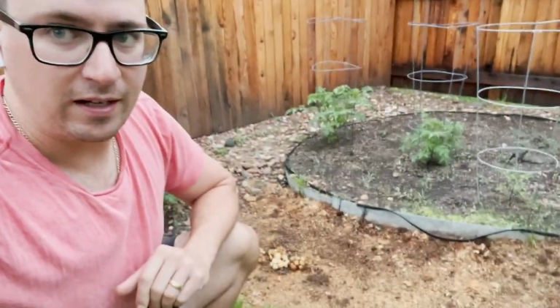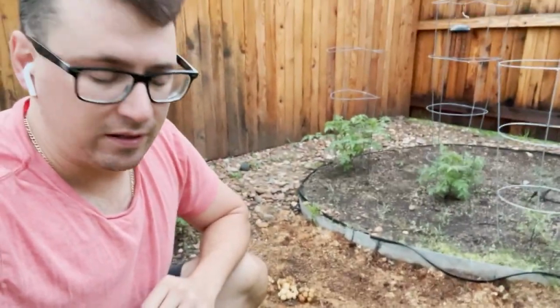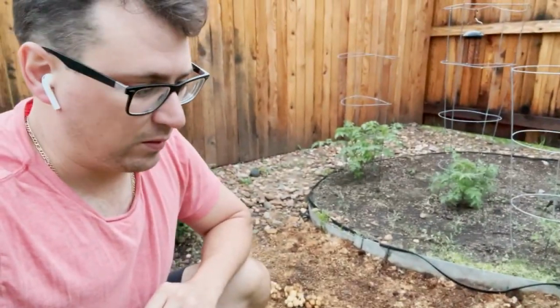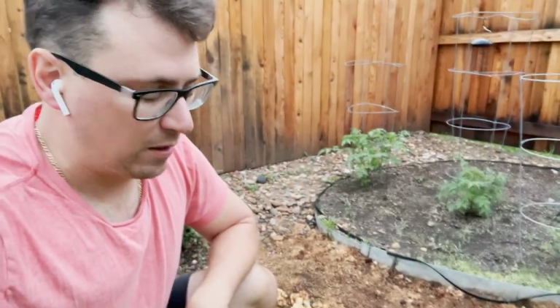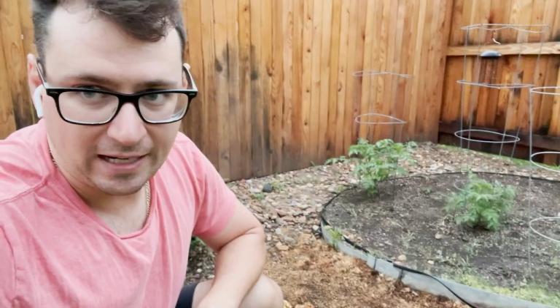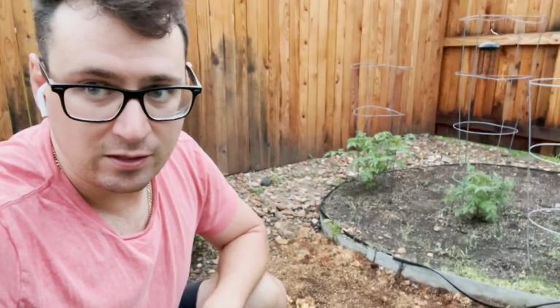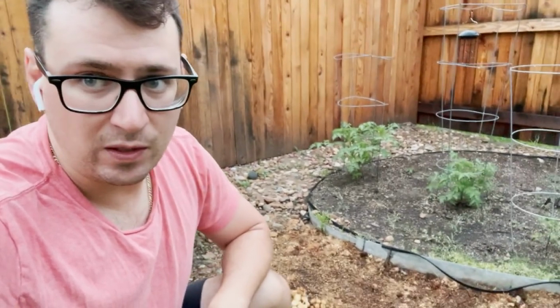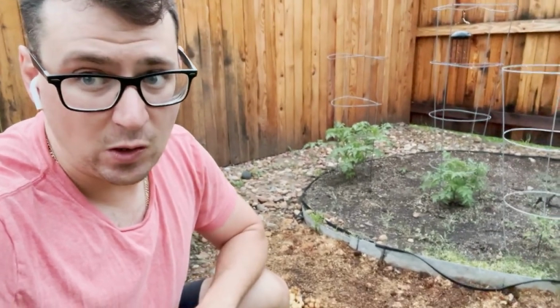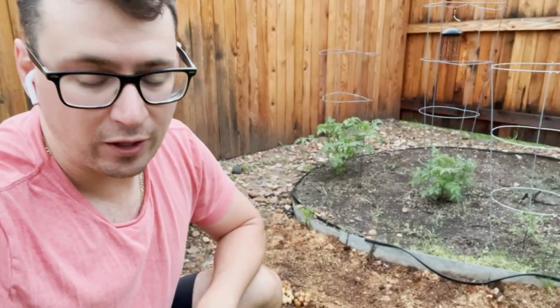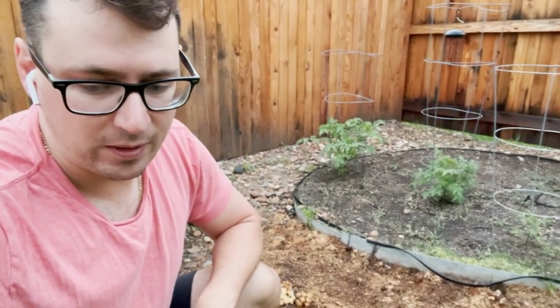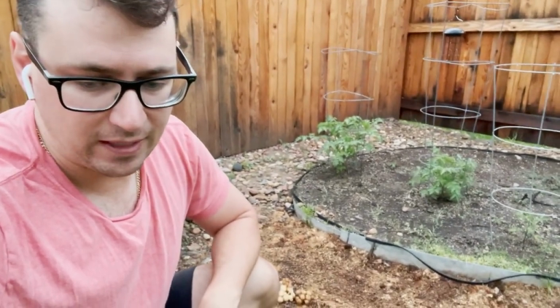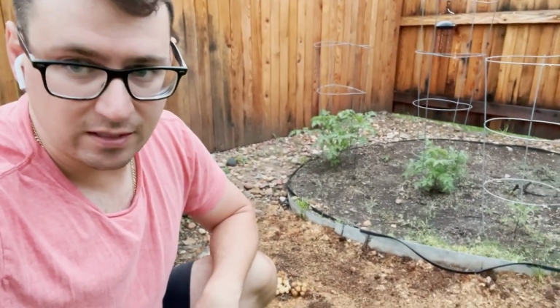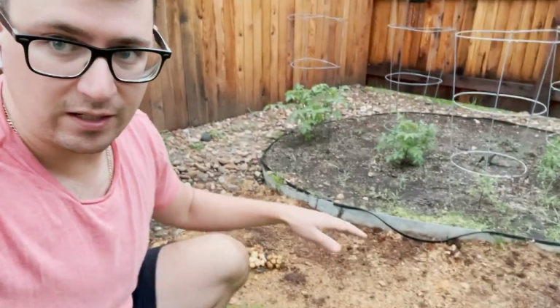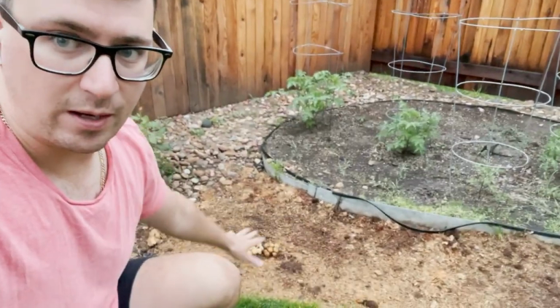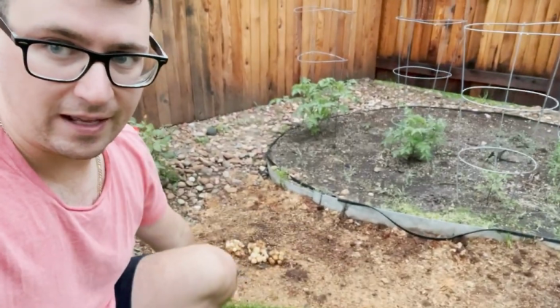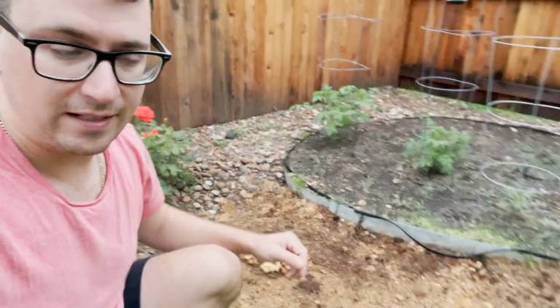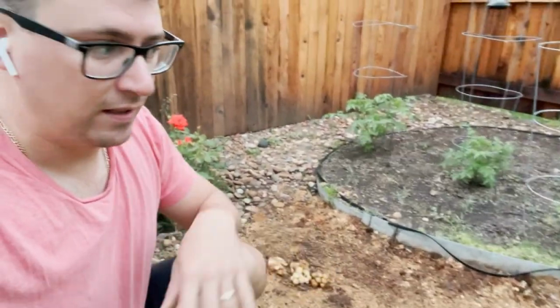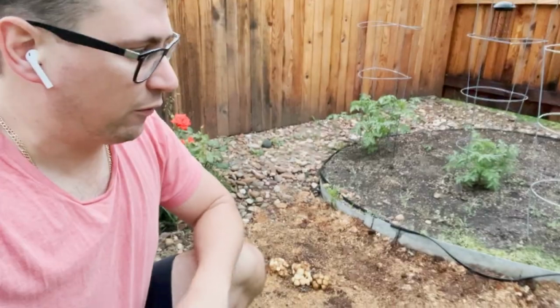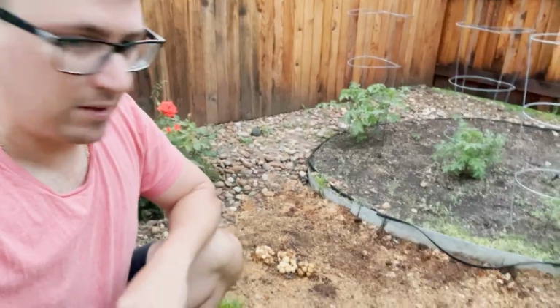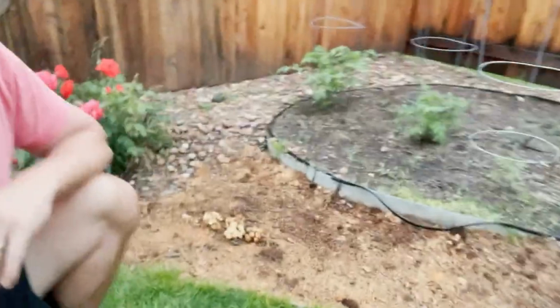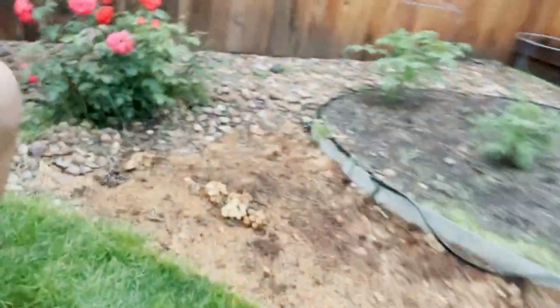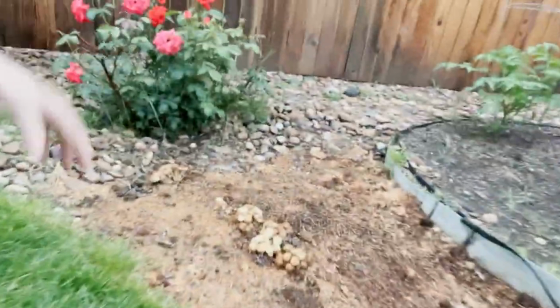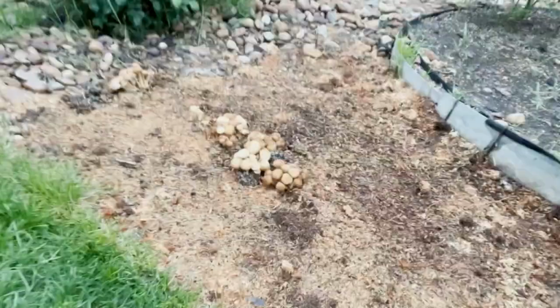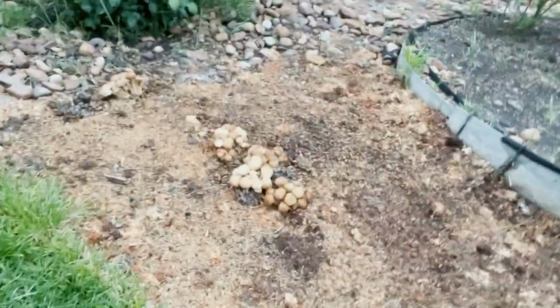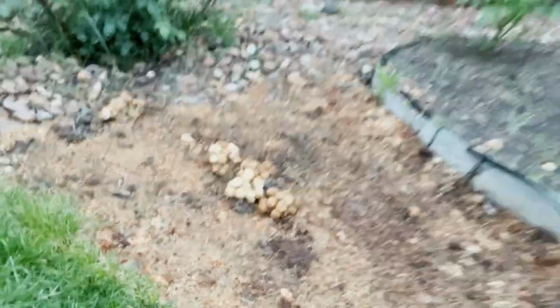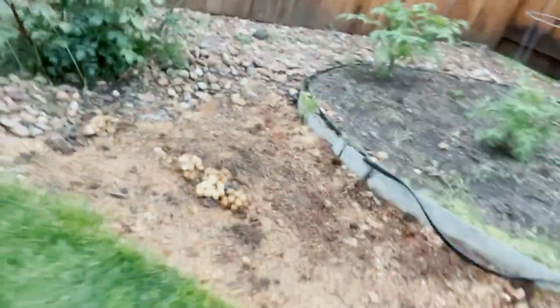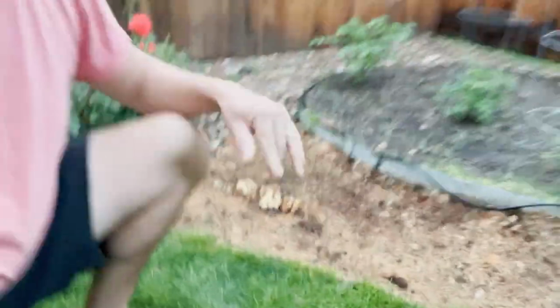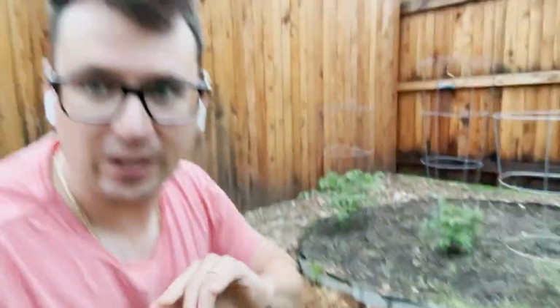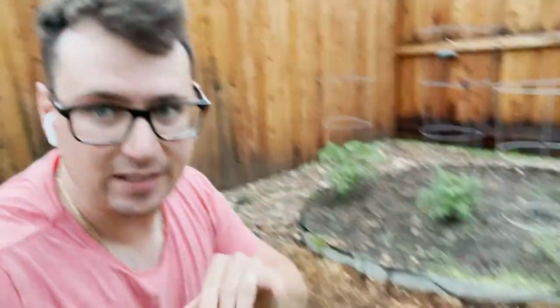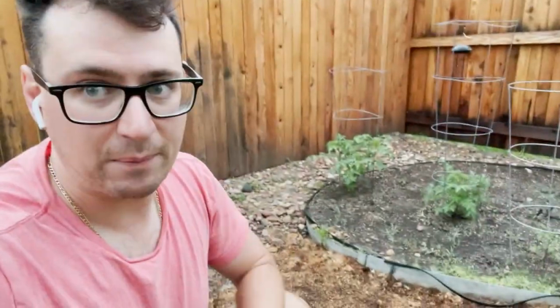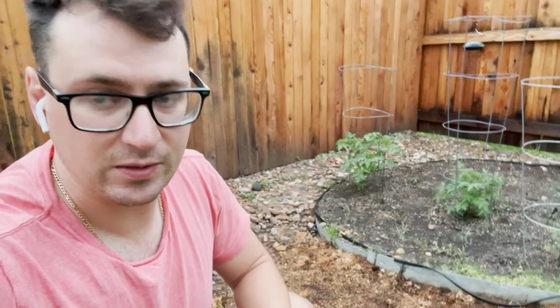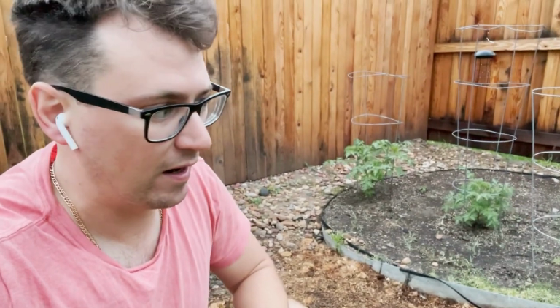I'm gonna be heading to New York for a couple weeks, and I just wanted to do an update on these before I missed another flush. I'm really liking these piapinos in the garden.